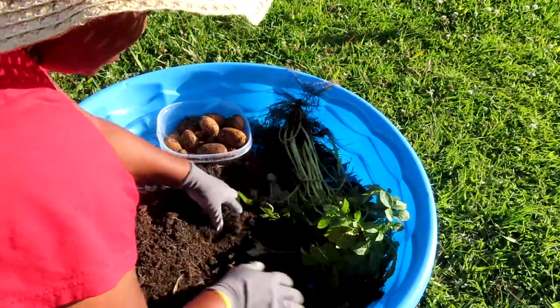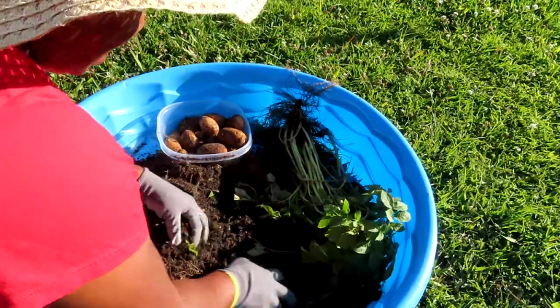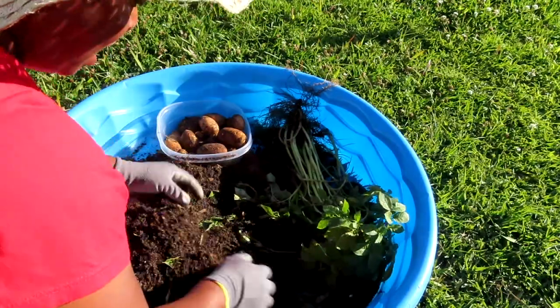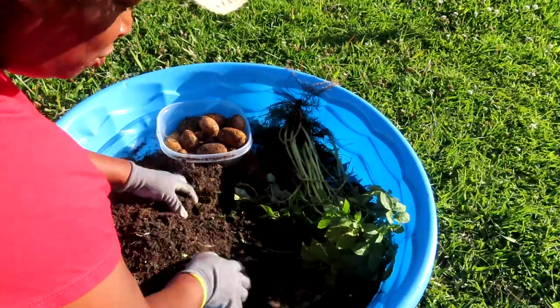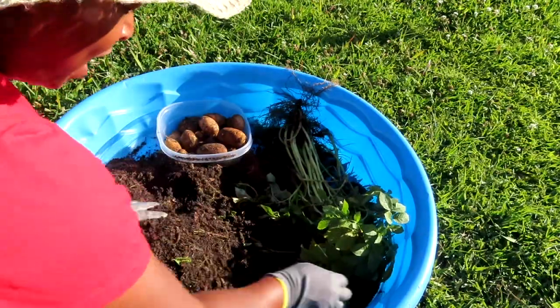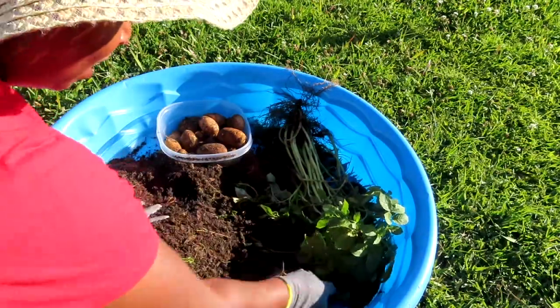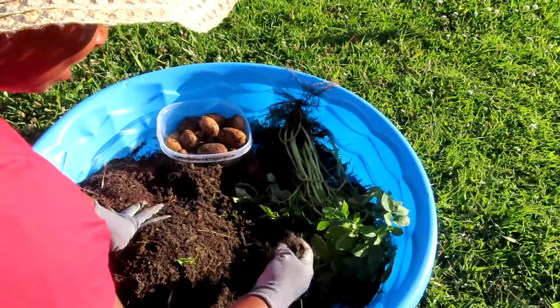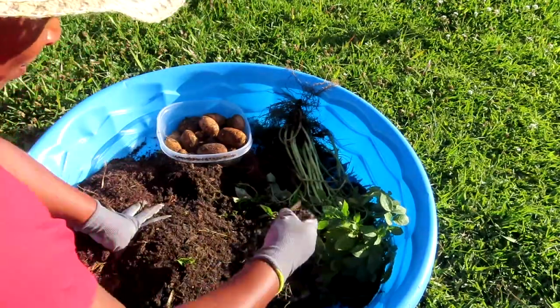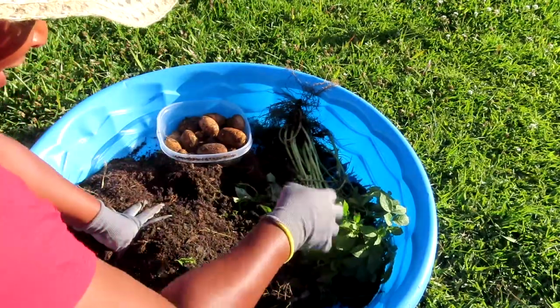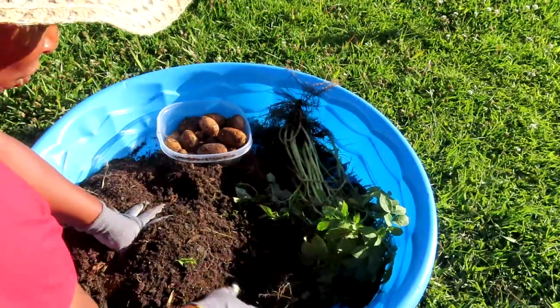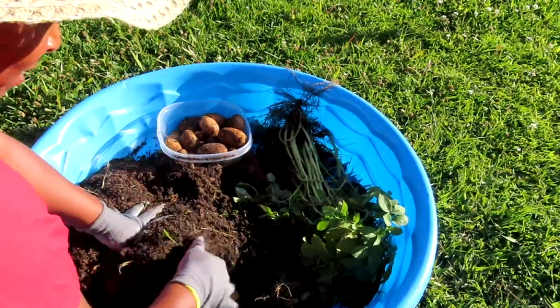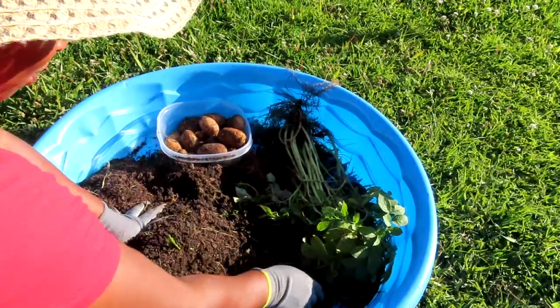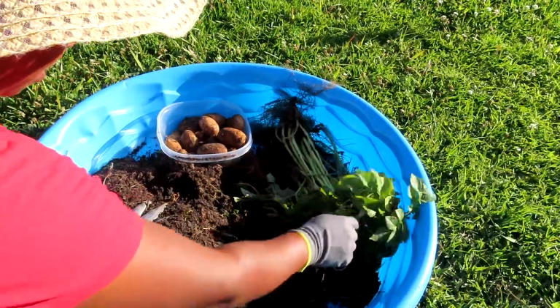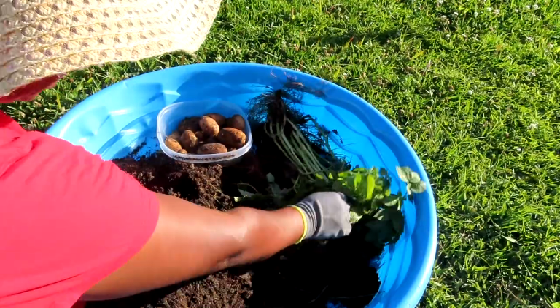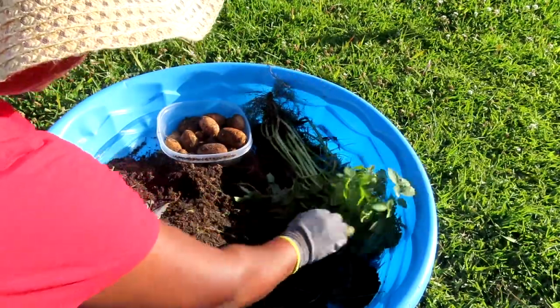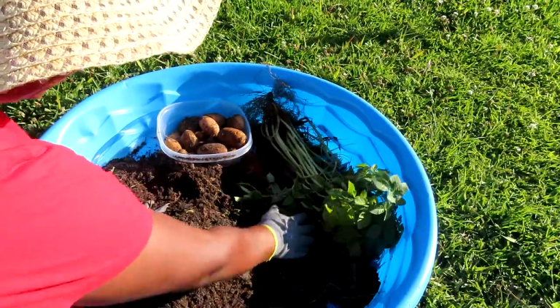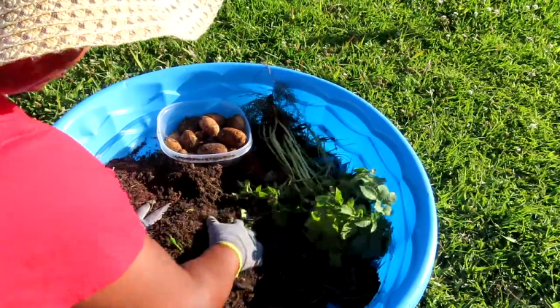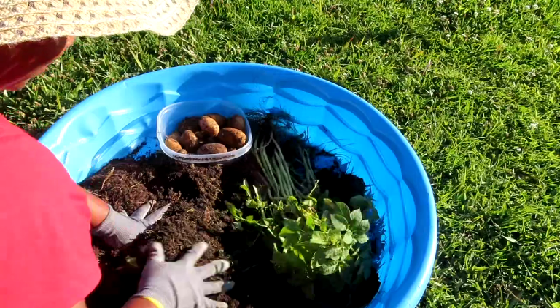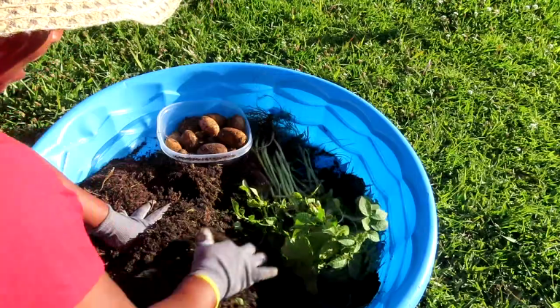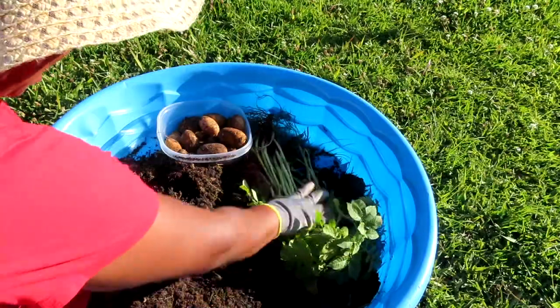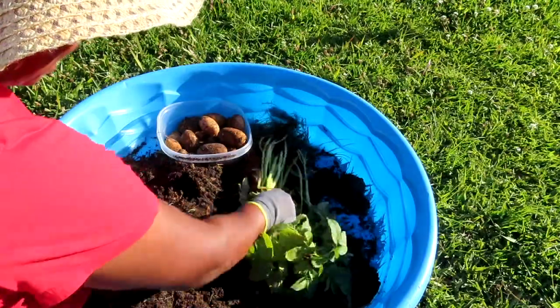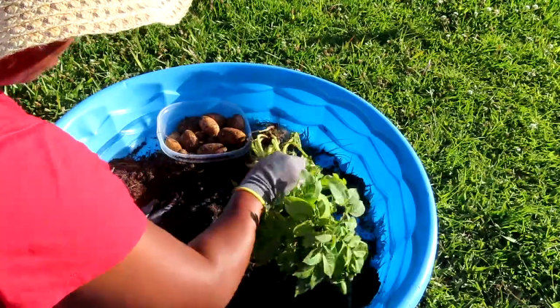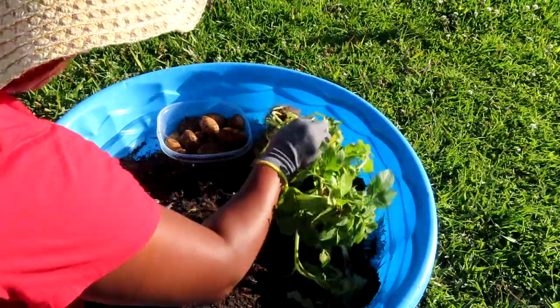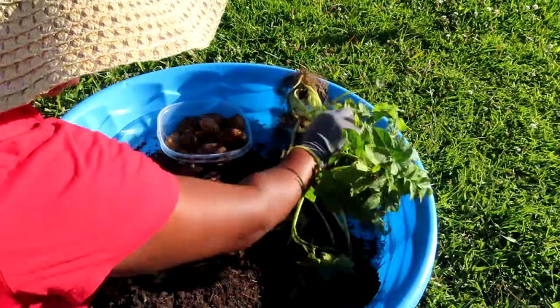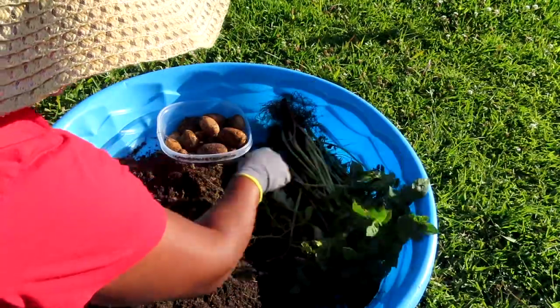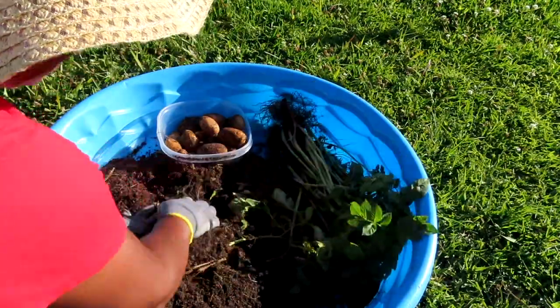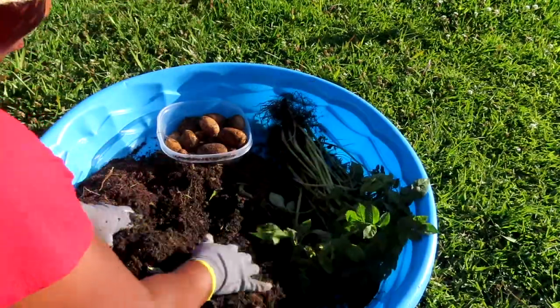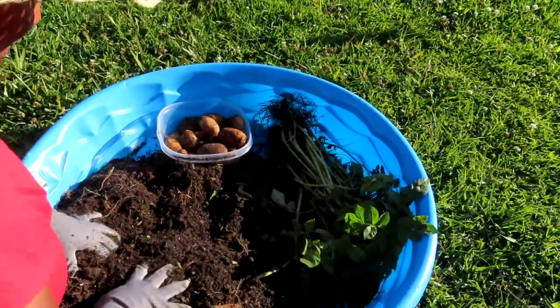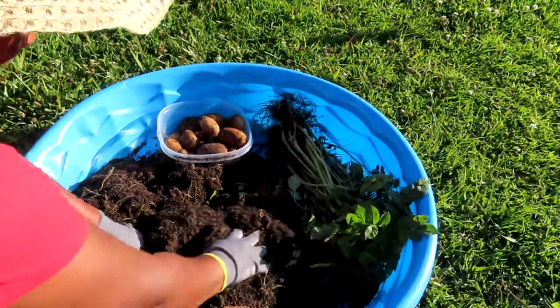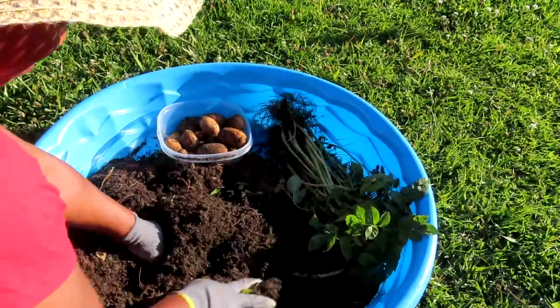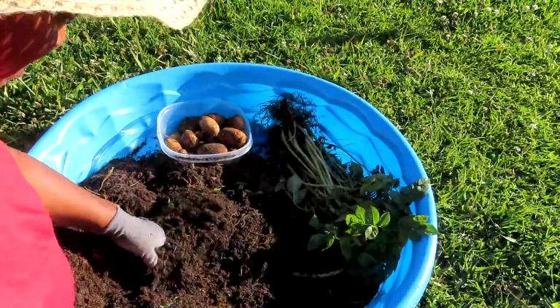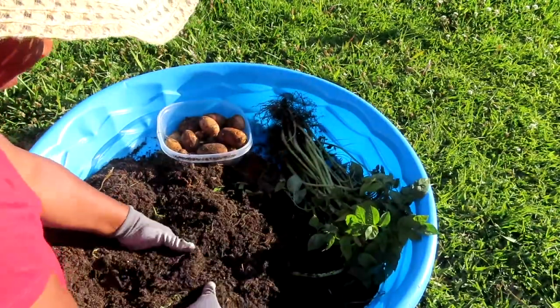Now I do have sweet potatoes going and I will be patient with them. I promise y'all, I'll be patient.